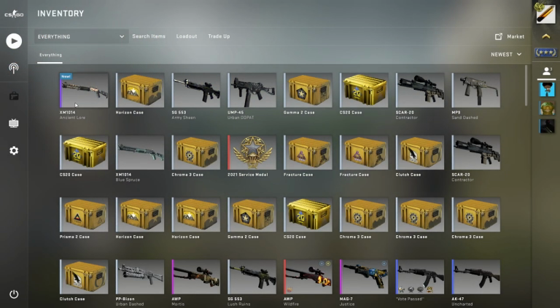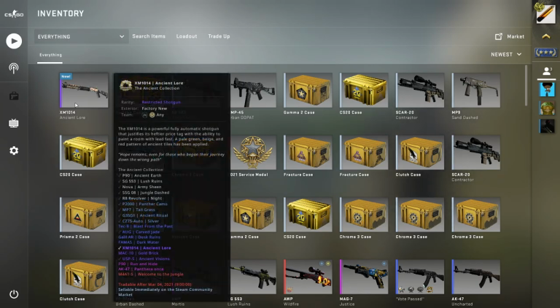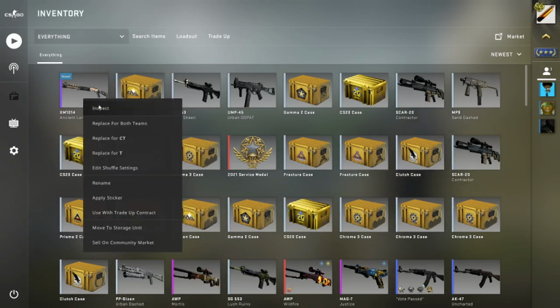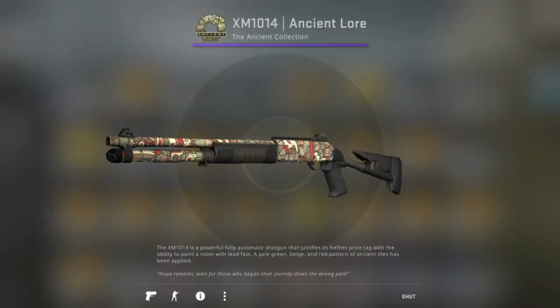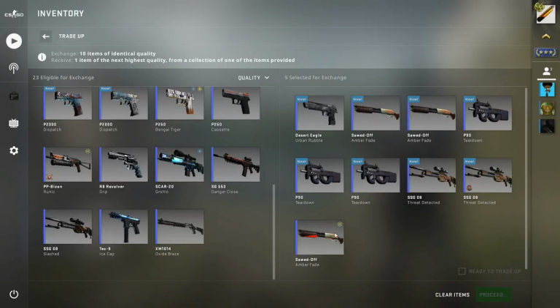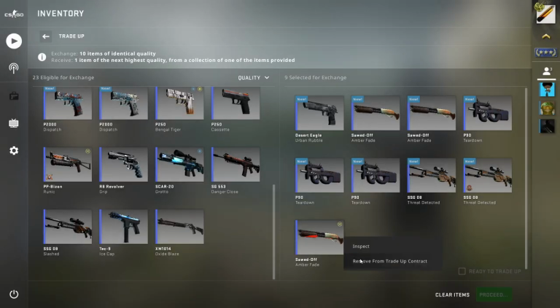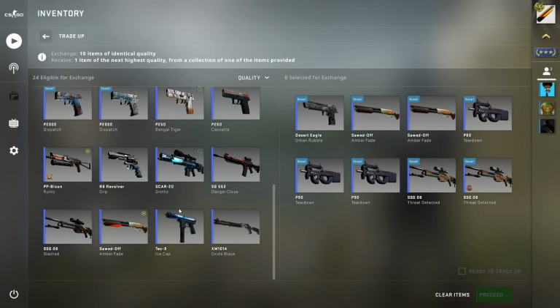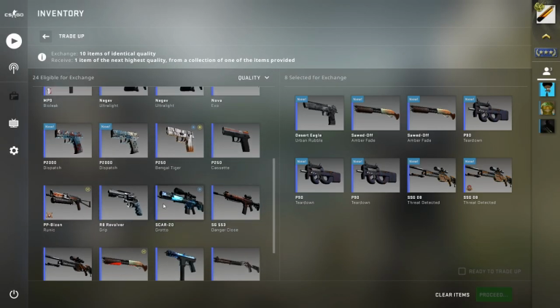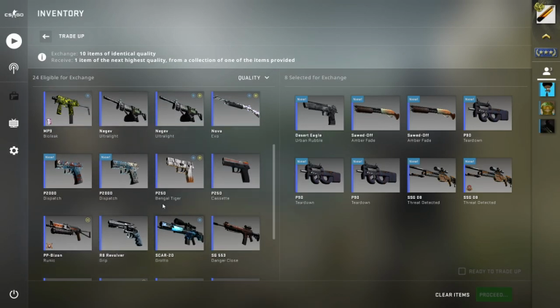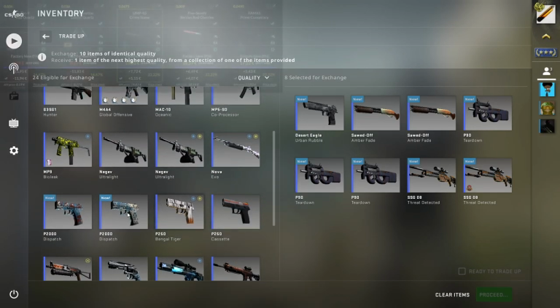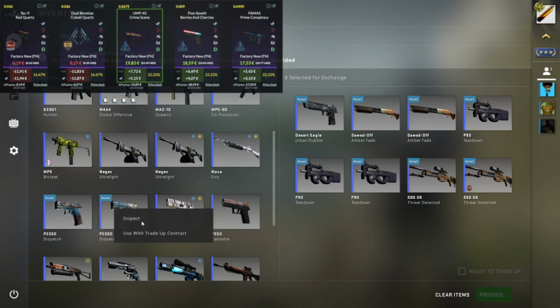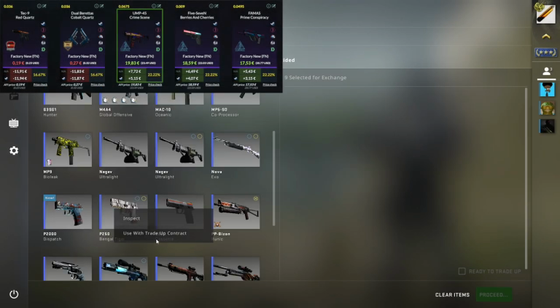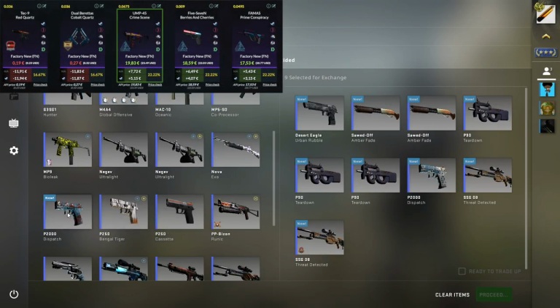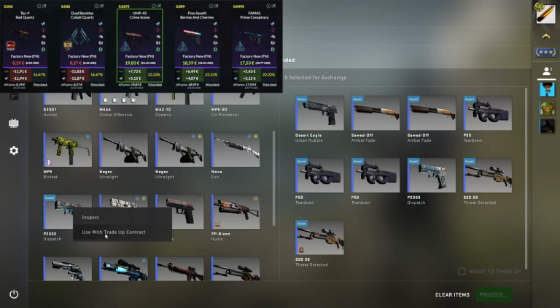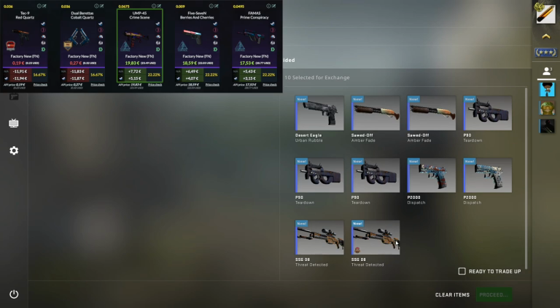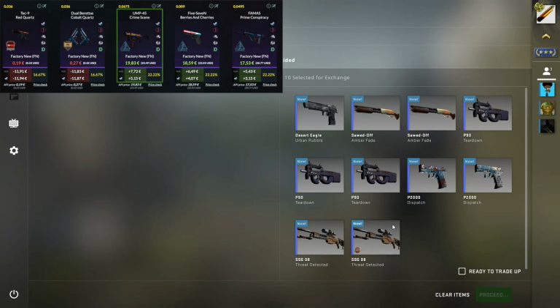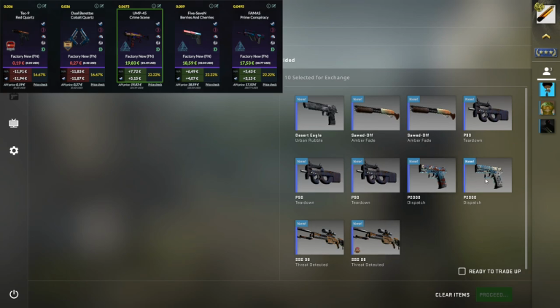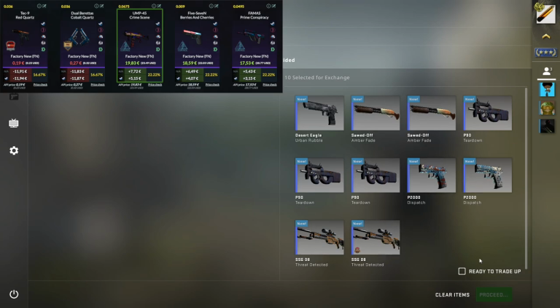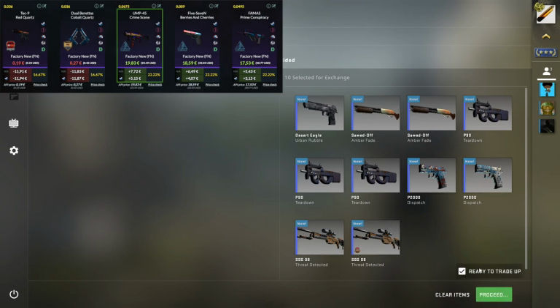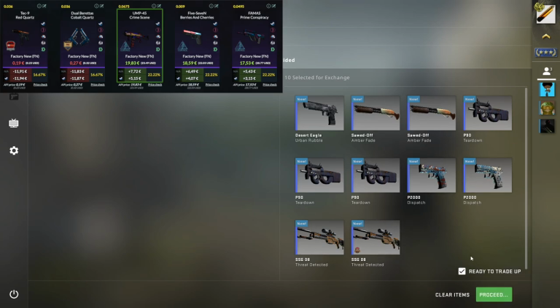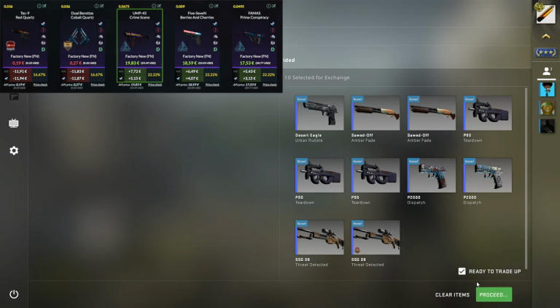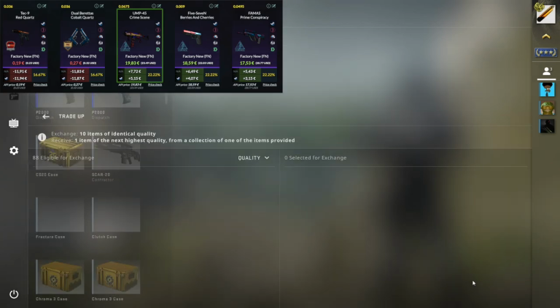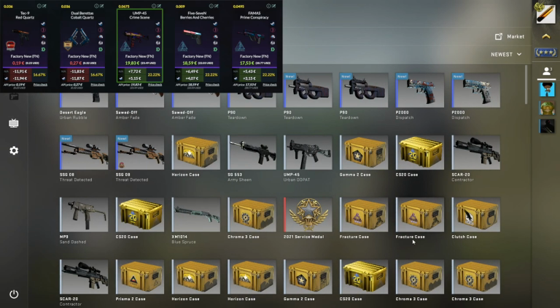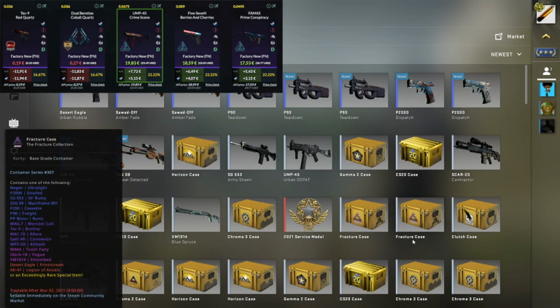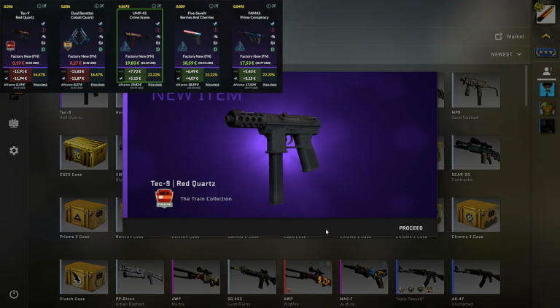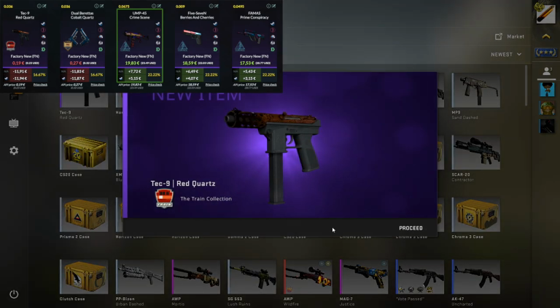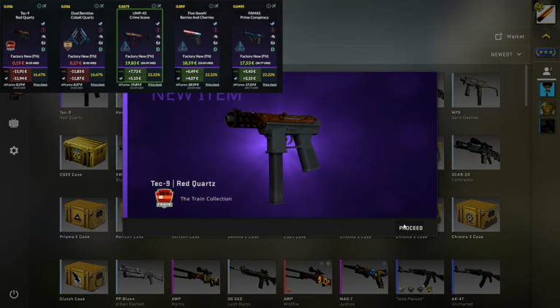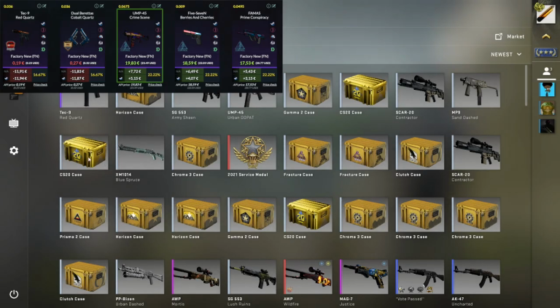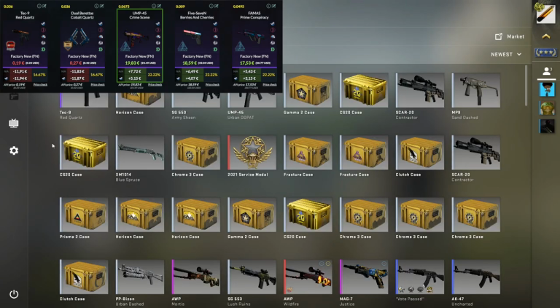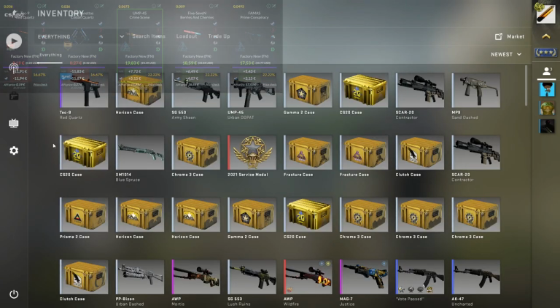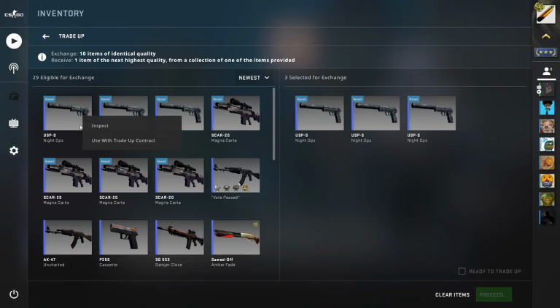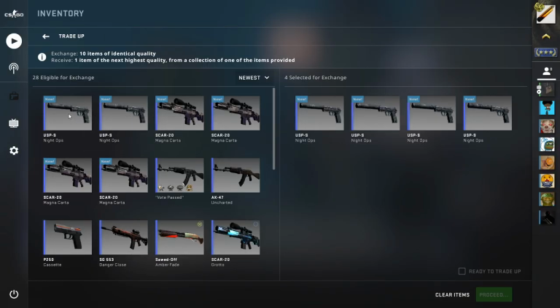Moving on to the next one — again a Control Collection trade-up, but this time using a mix of fillers. And of course, we get the Train again.